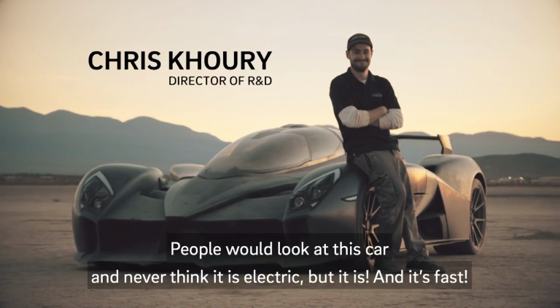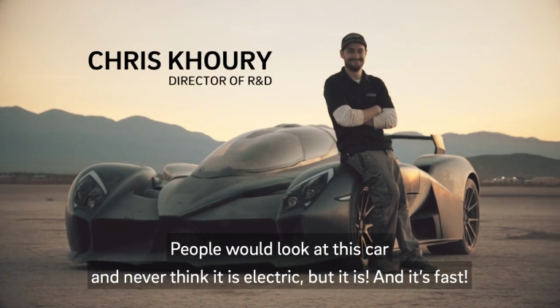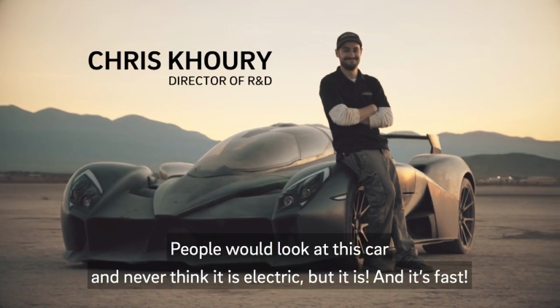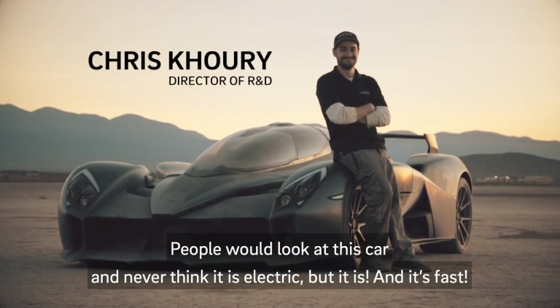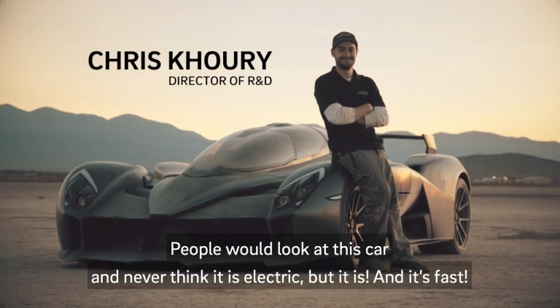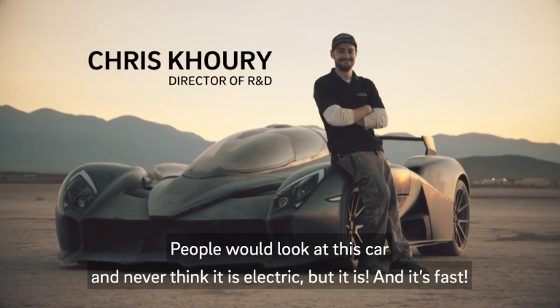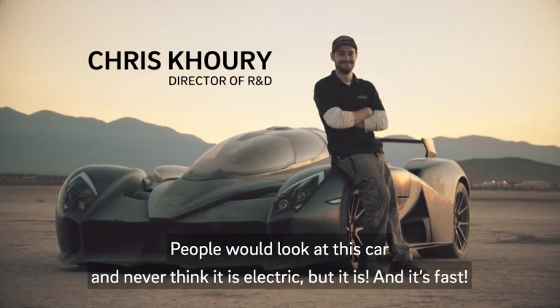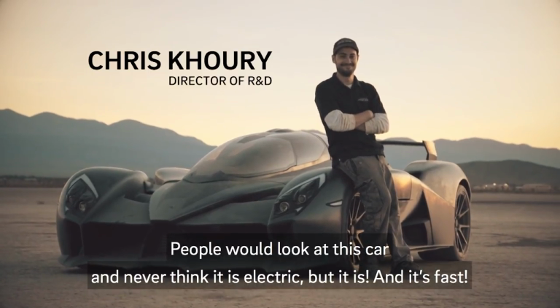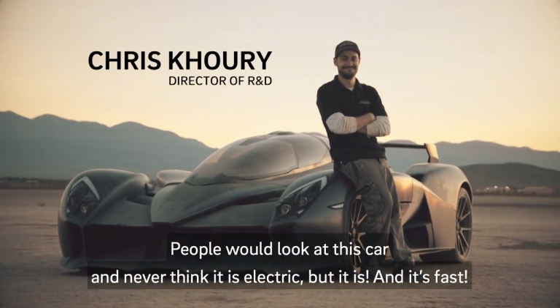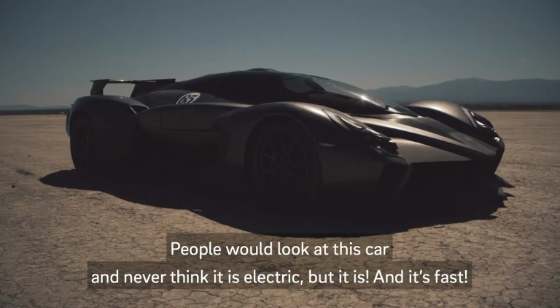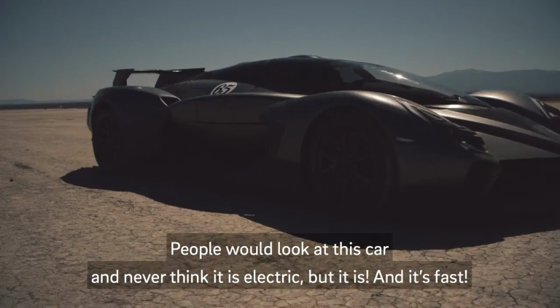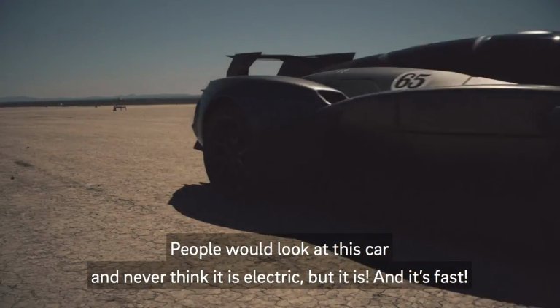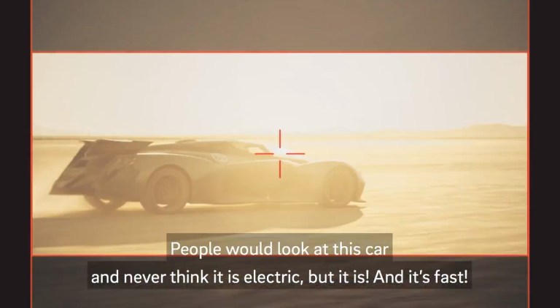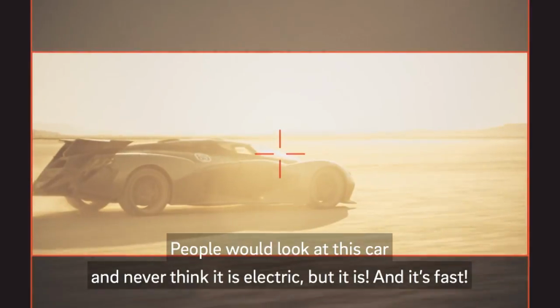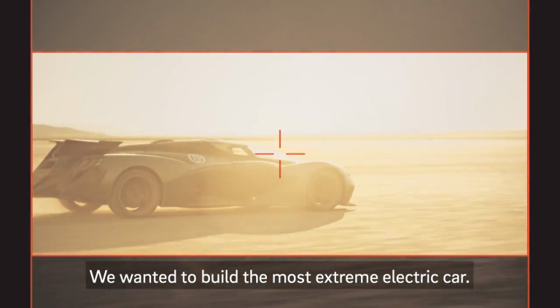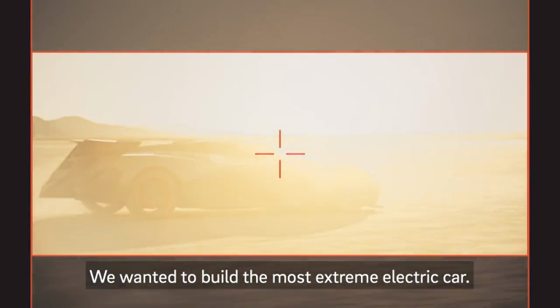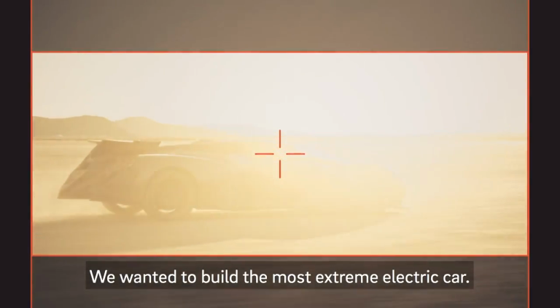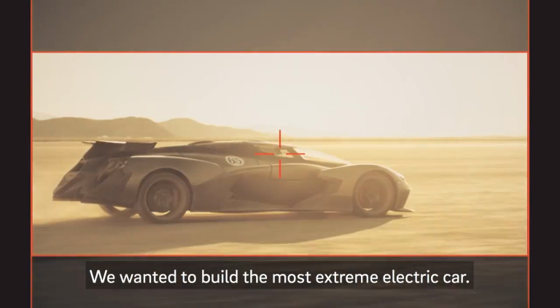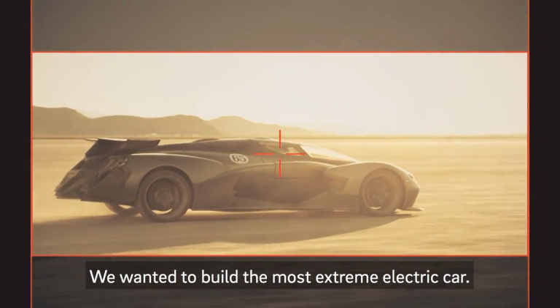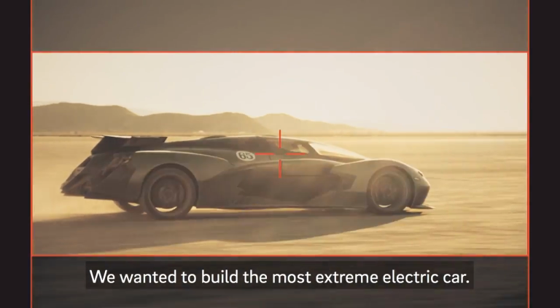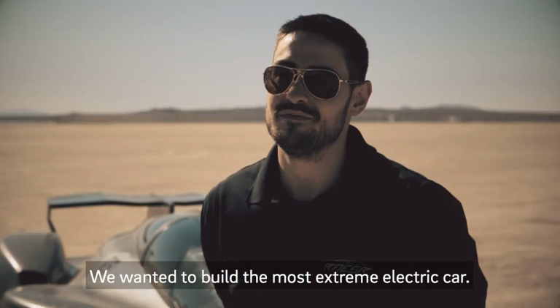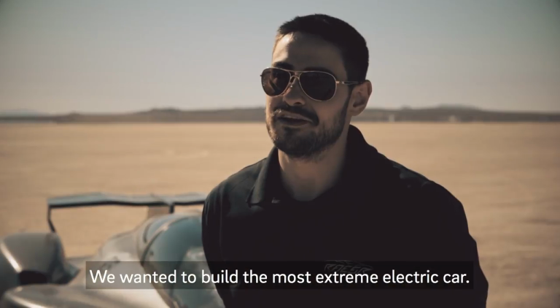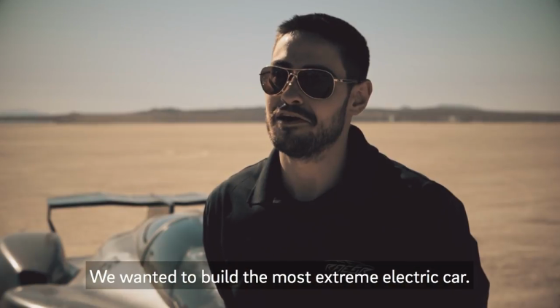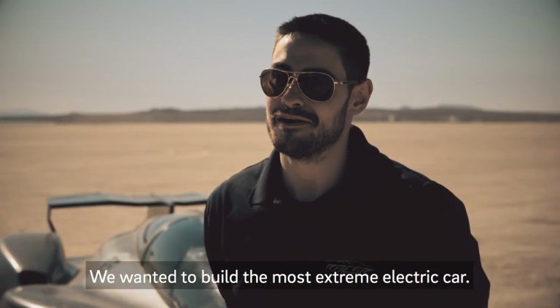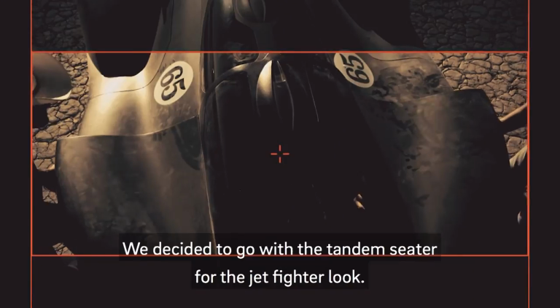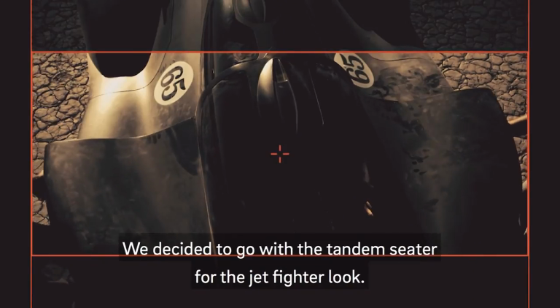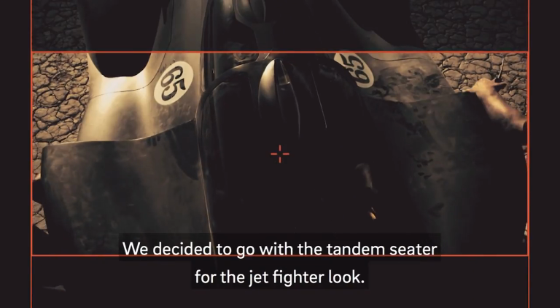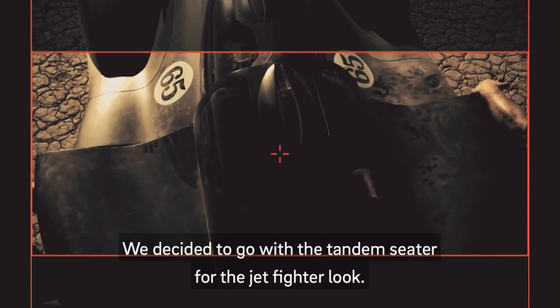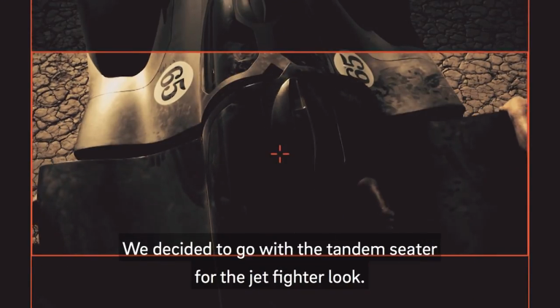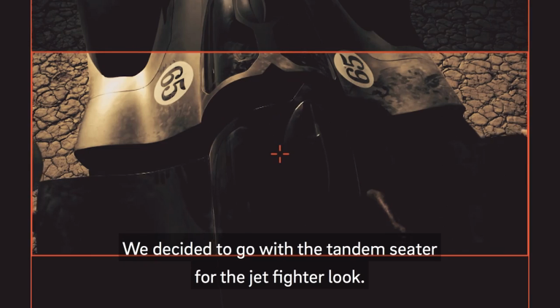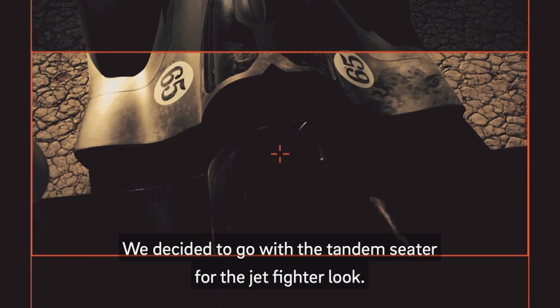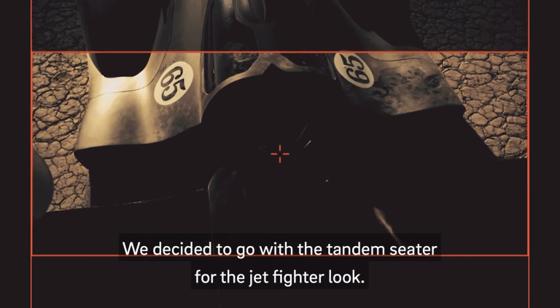People would look at this car and never think it's electric, but it is, and it's fast. We wanted to build the most extreme electric car. We decided to go with the tandem-seater for the jet fighter look.